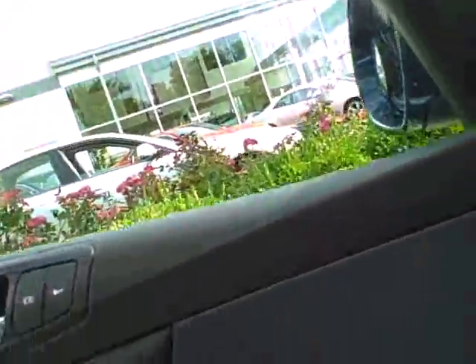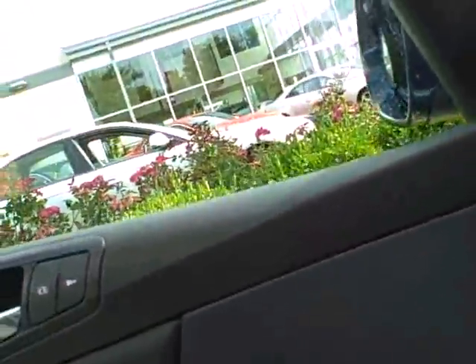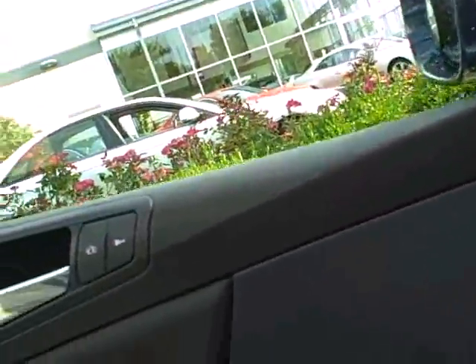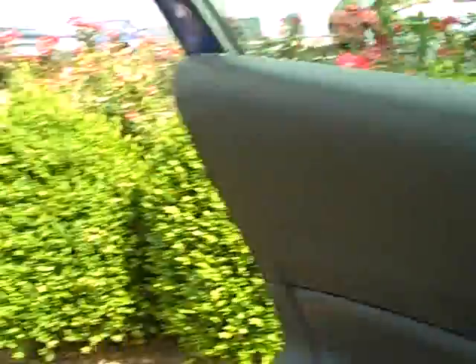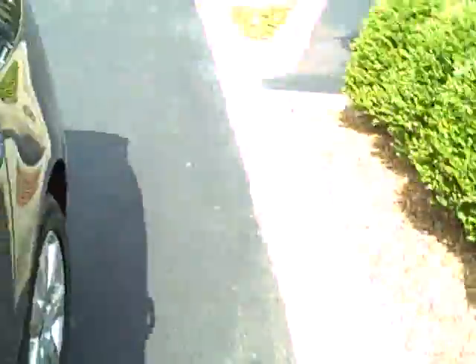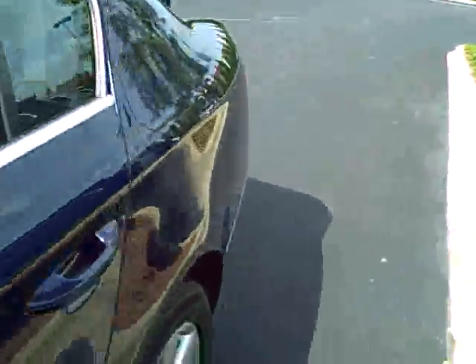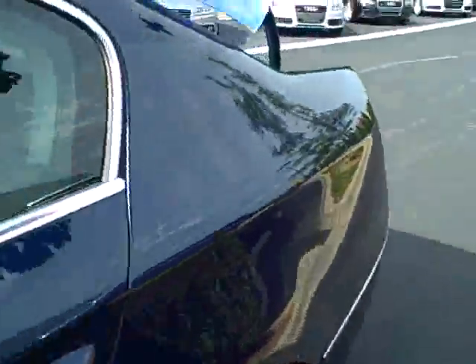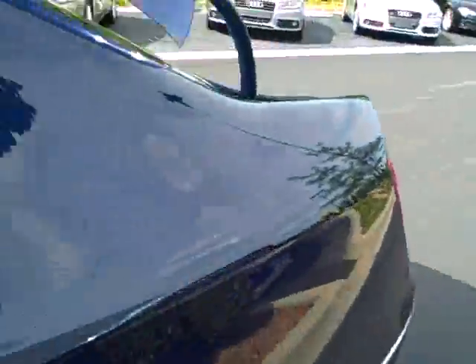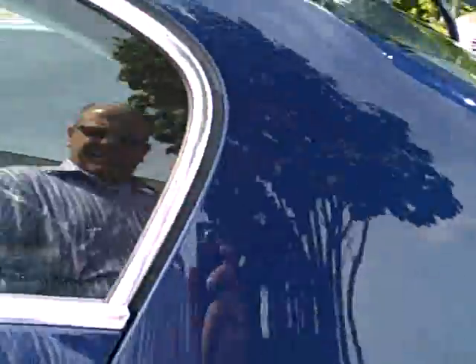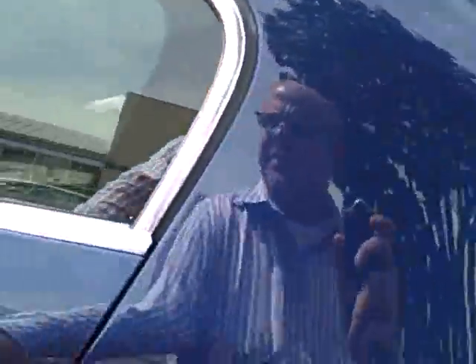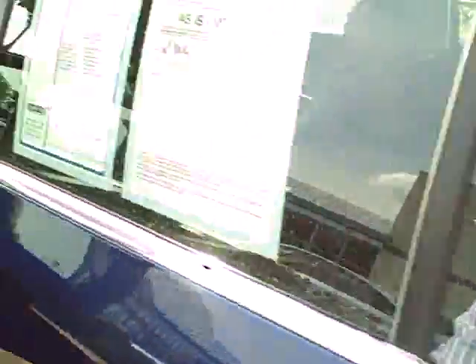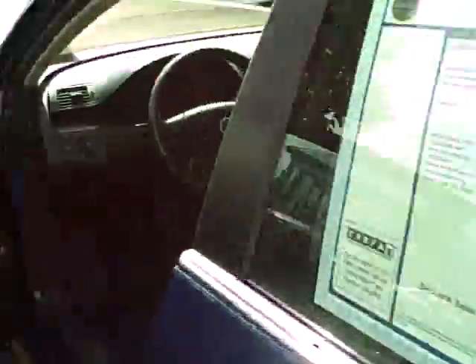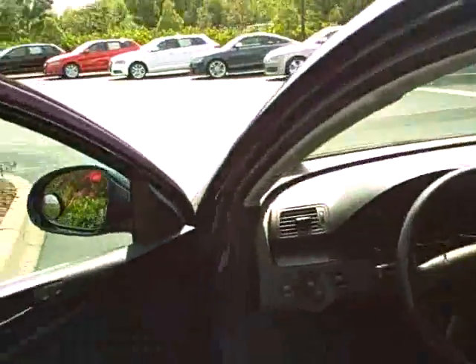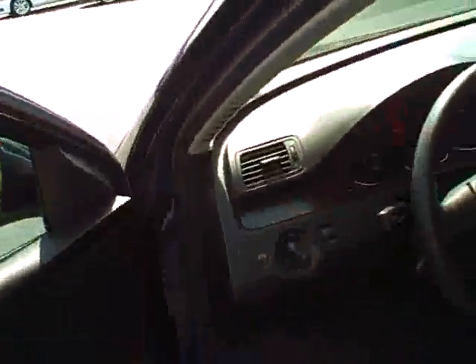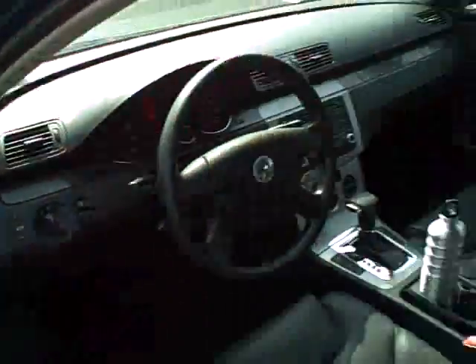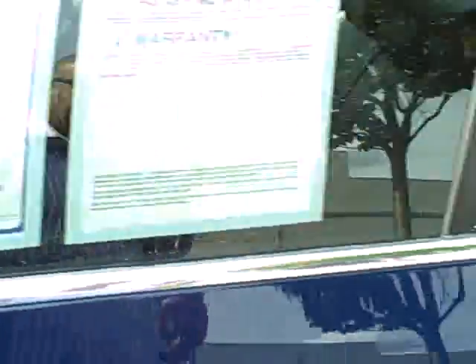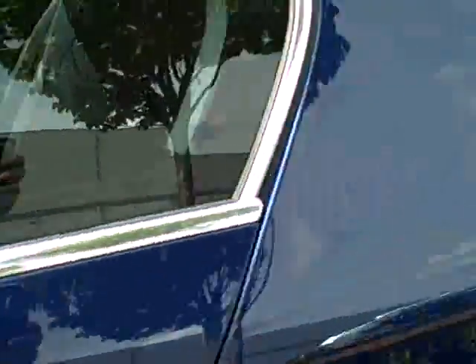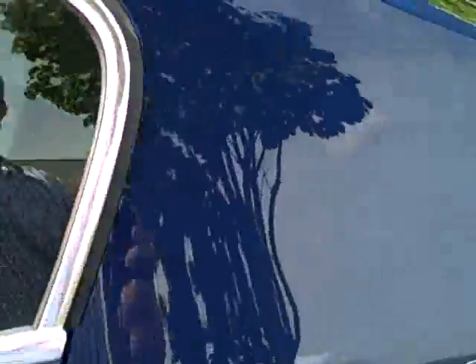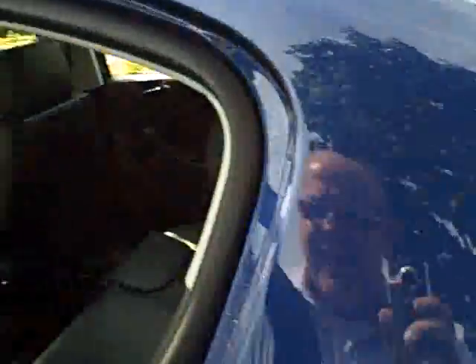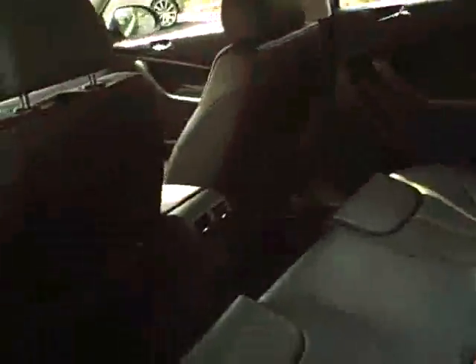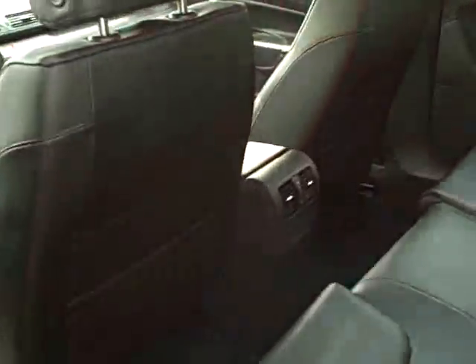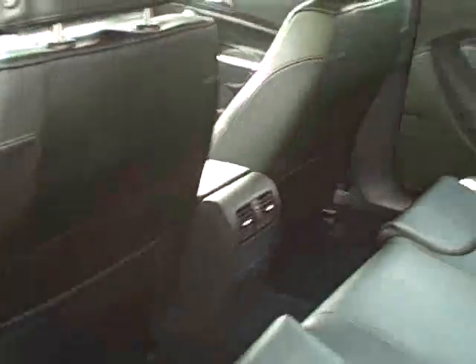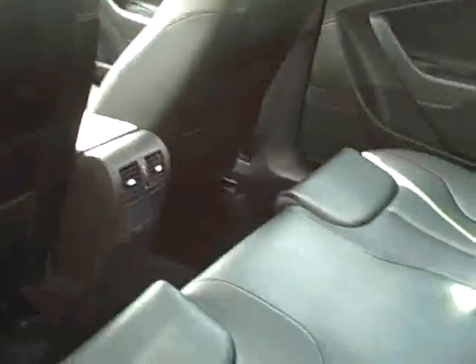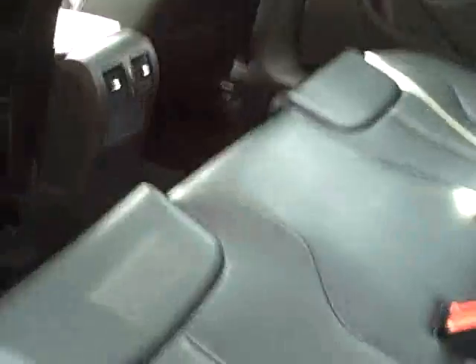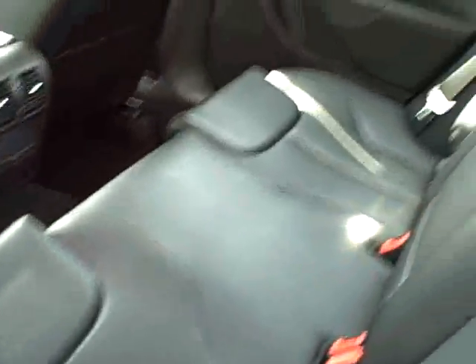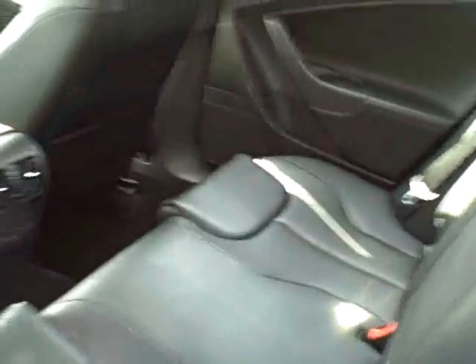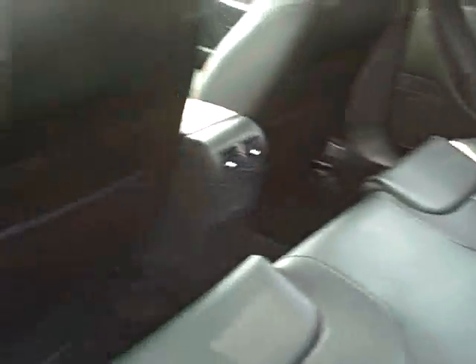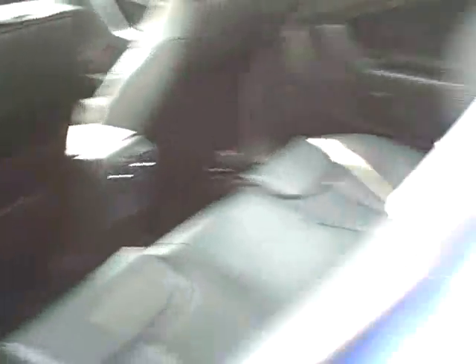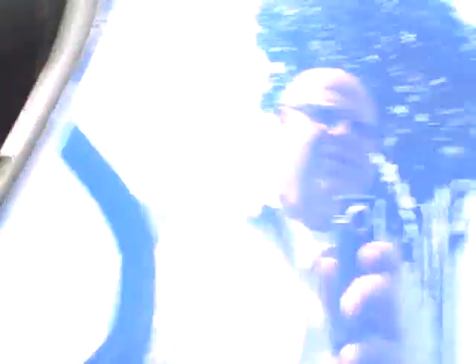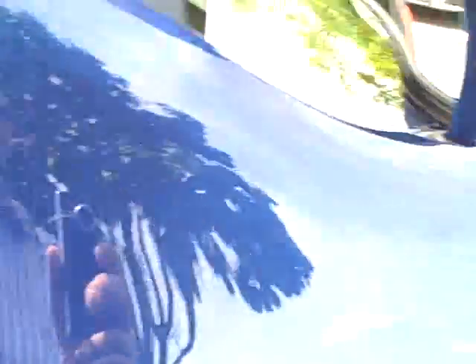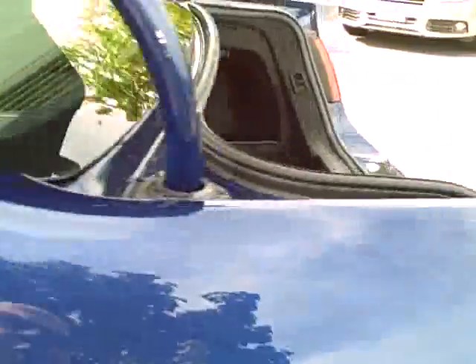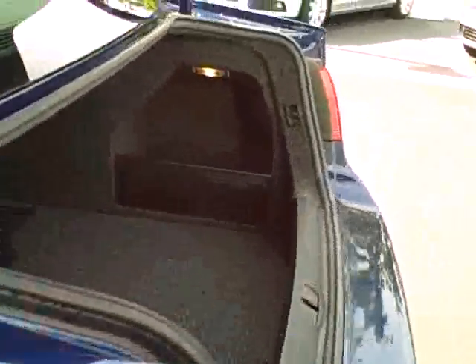Let me show you the trunk. Oops, locked it up — sorry. Gorgeous back seat. It's in great condition, absolutely wonderful condition.